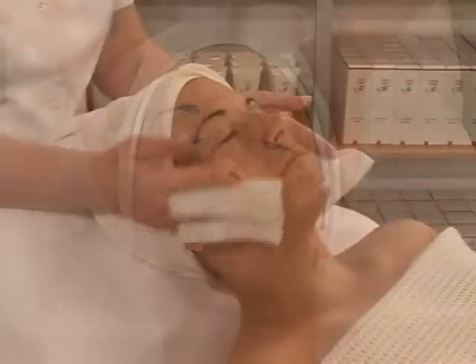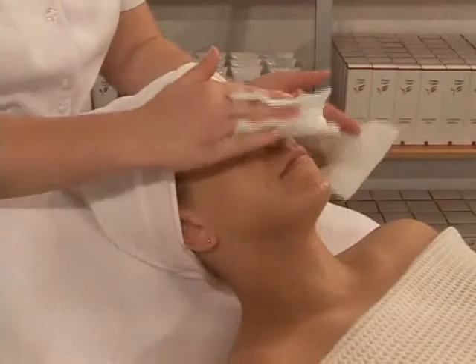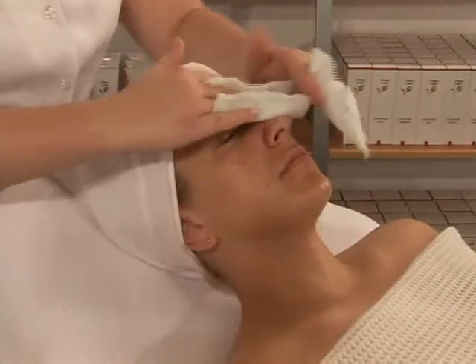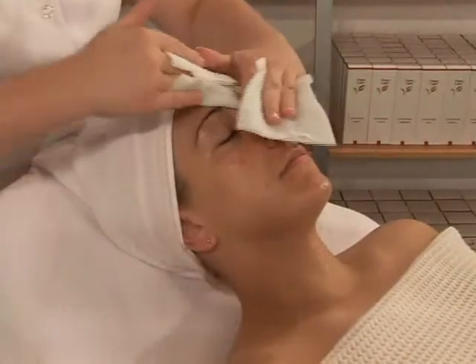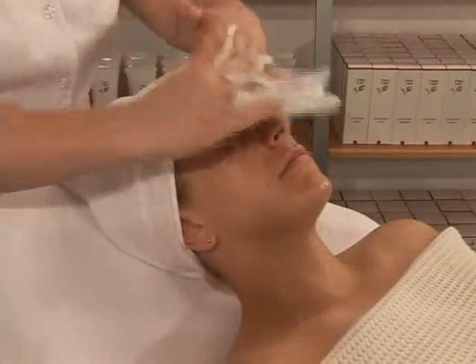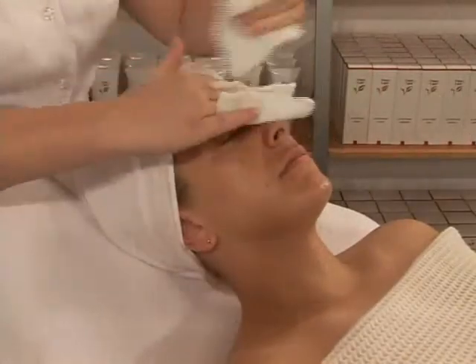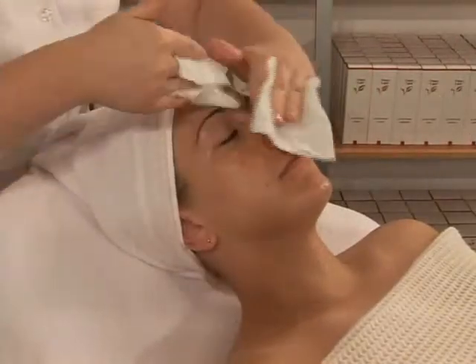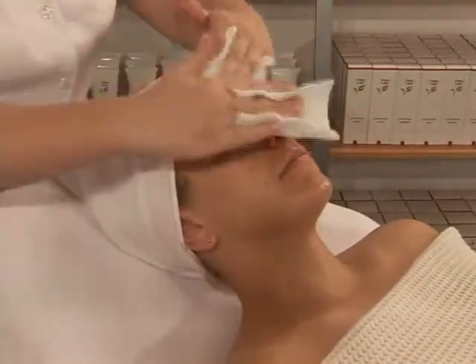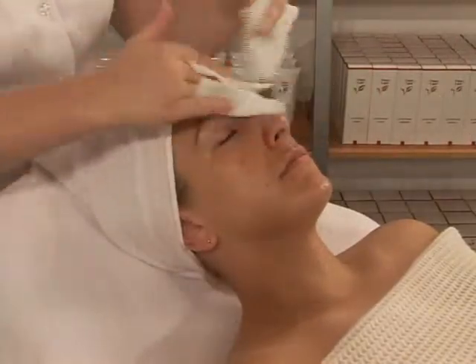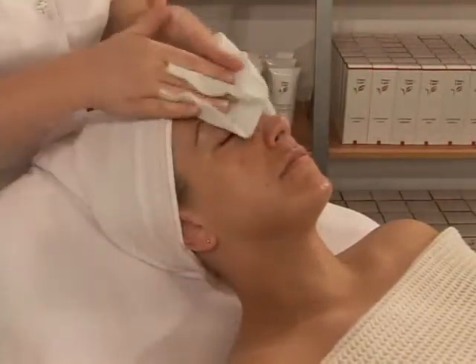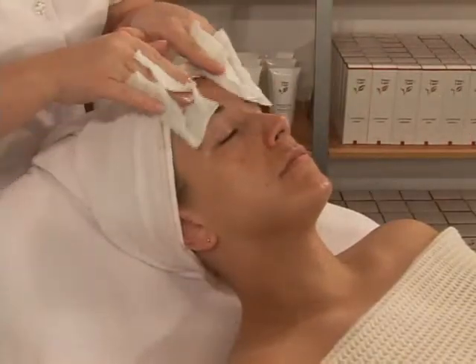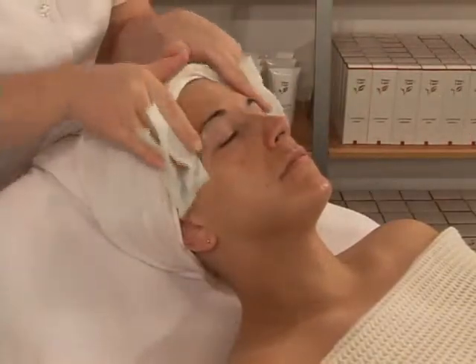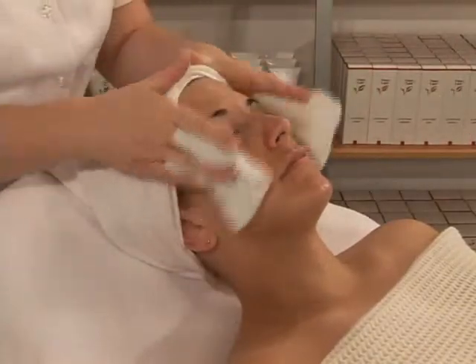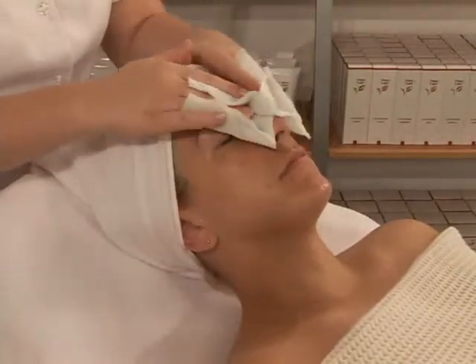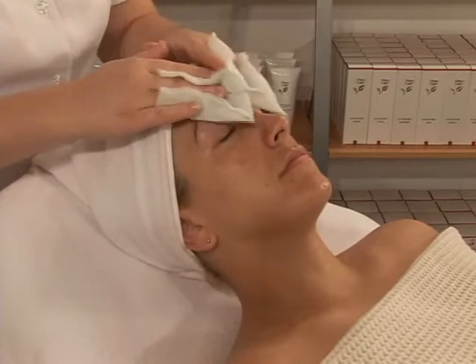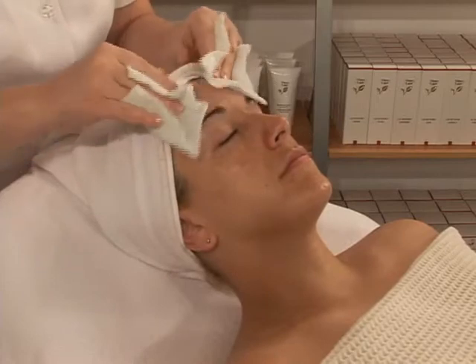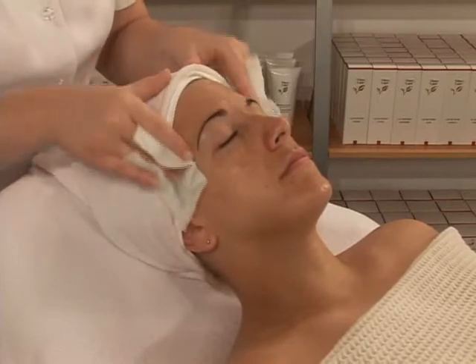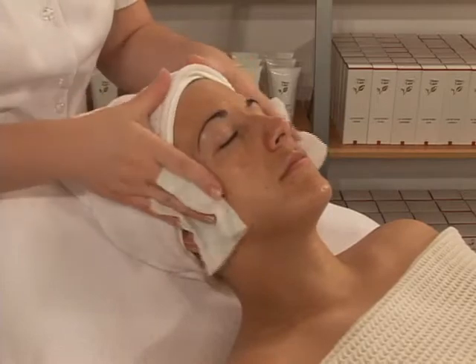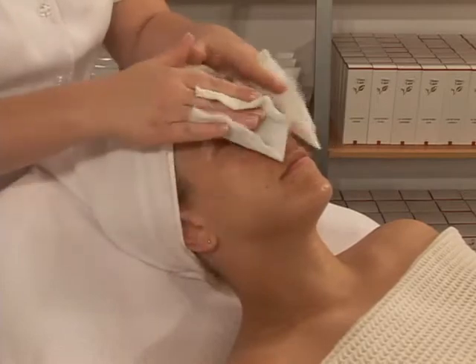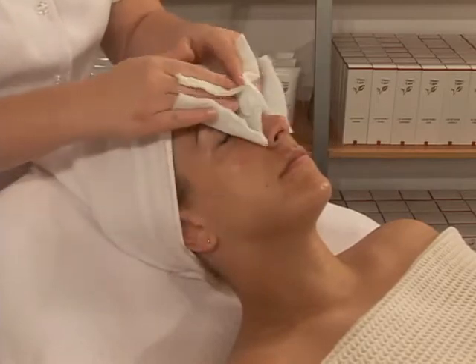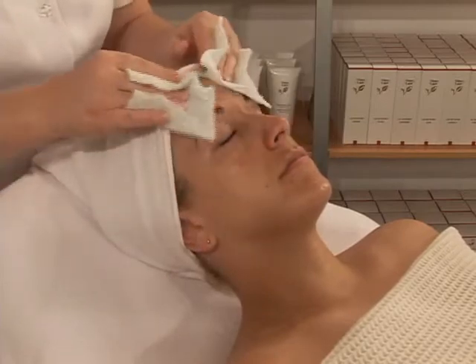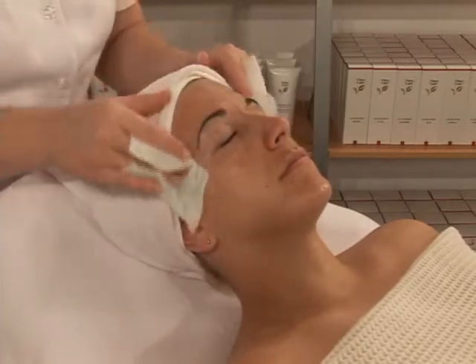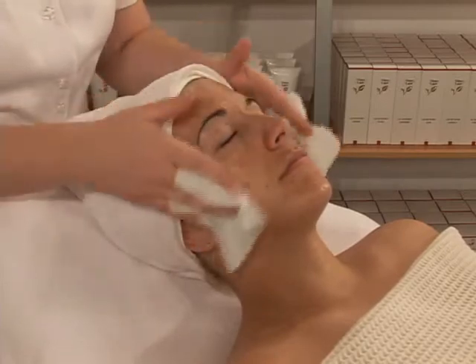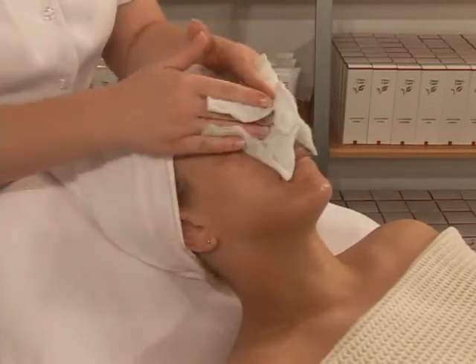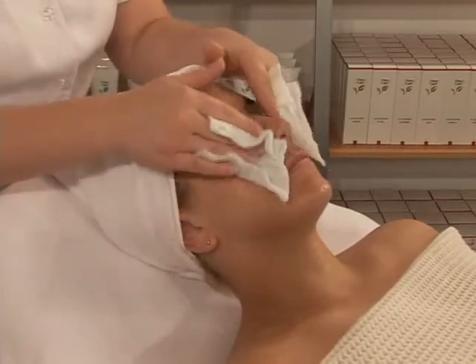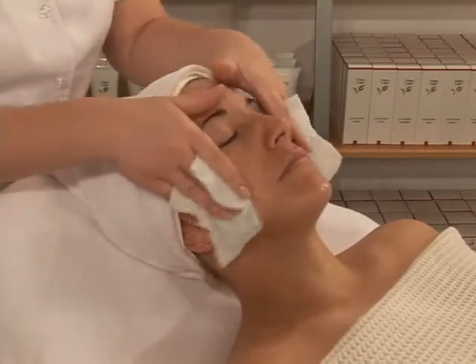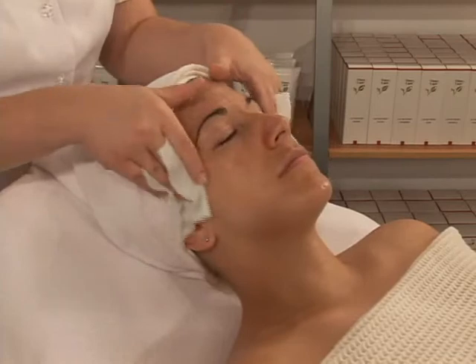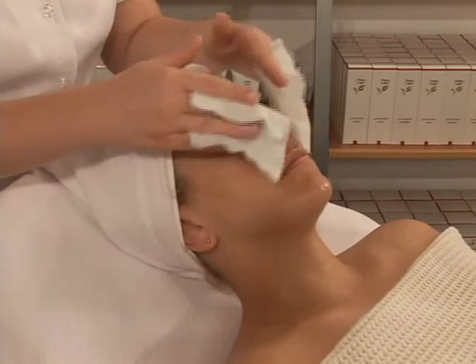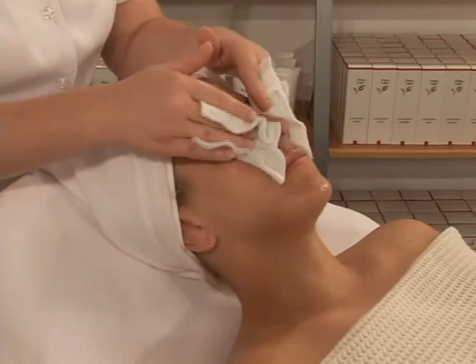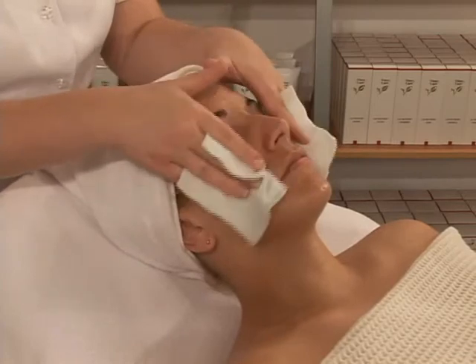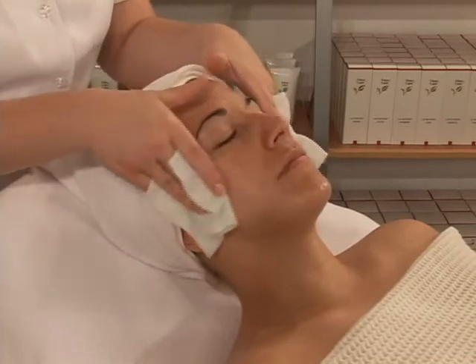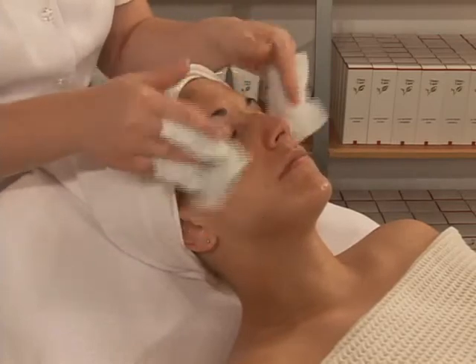Wipe remaining excess cream that may have stayed on skin. This crucial step will have great impact in the application of the Thermal Mask. More humidity on skin equals longer waiting periods.